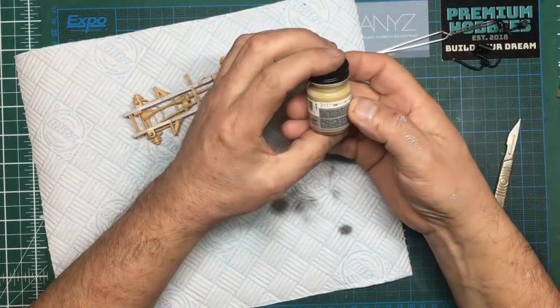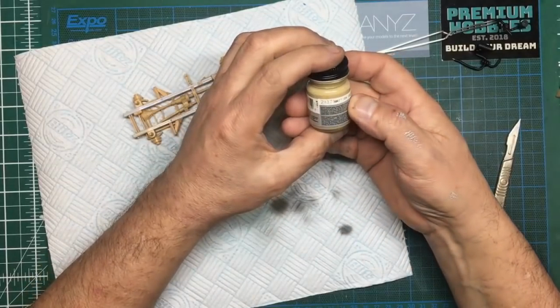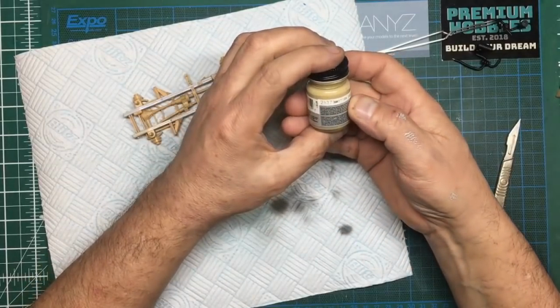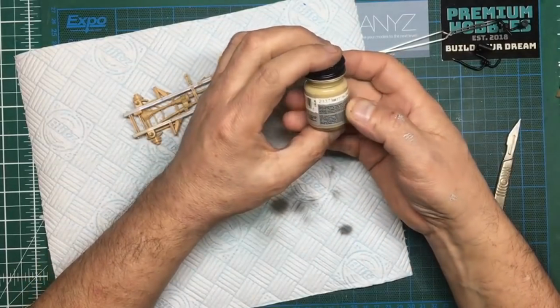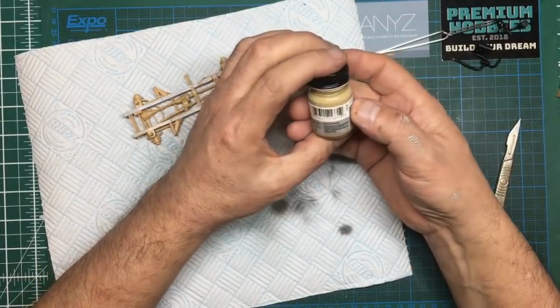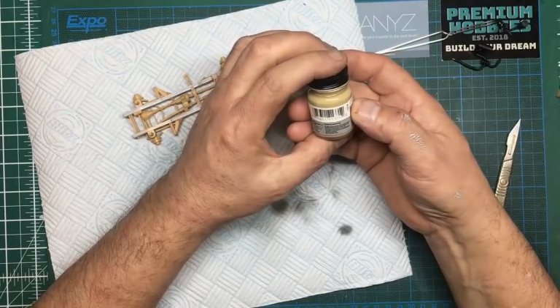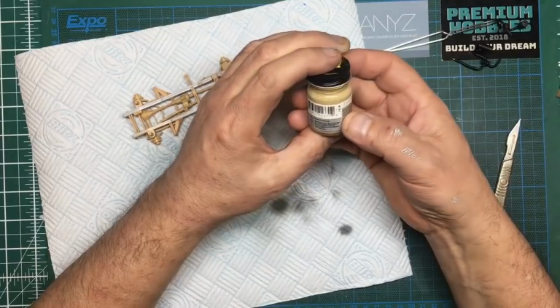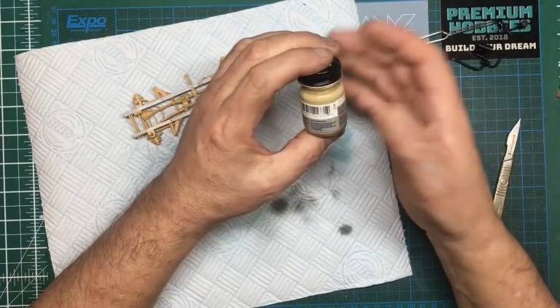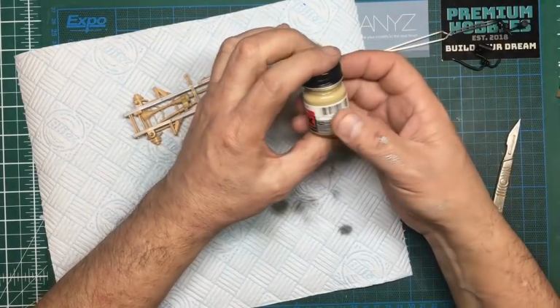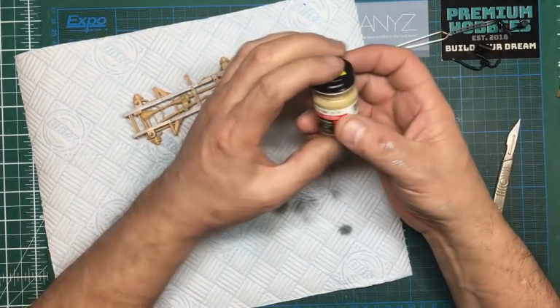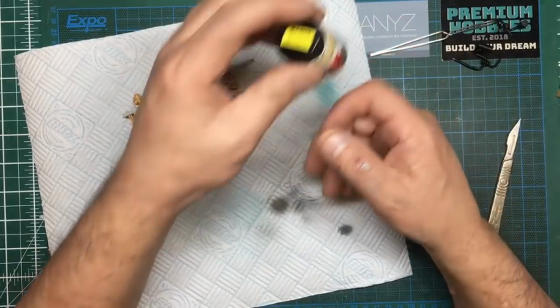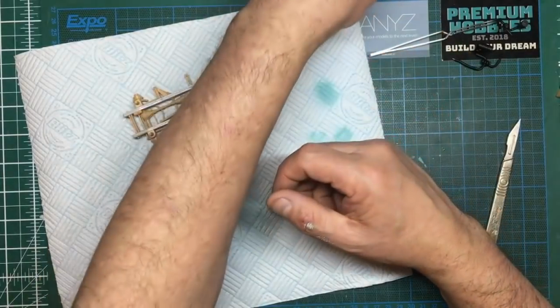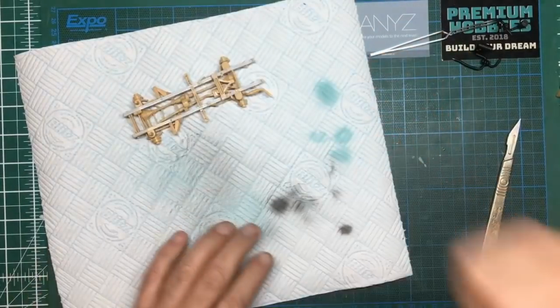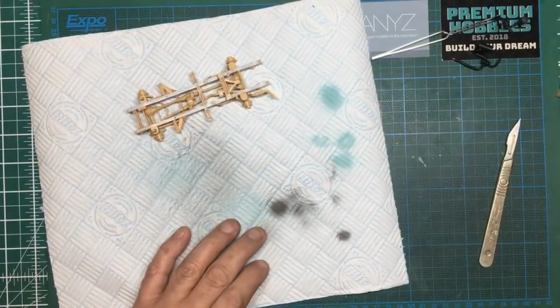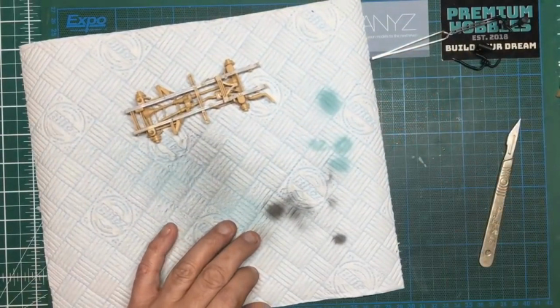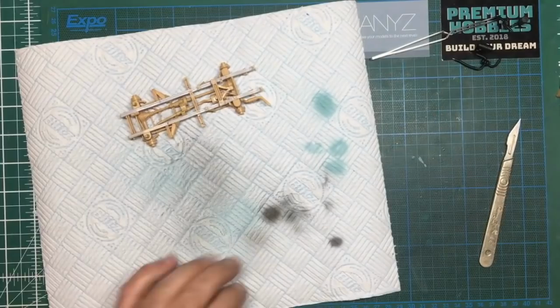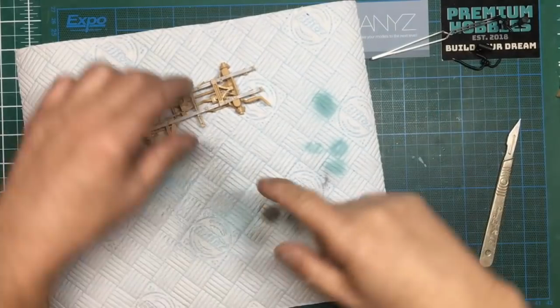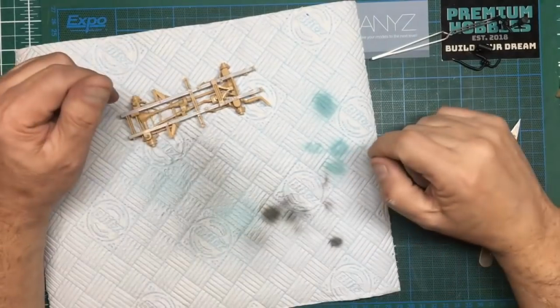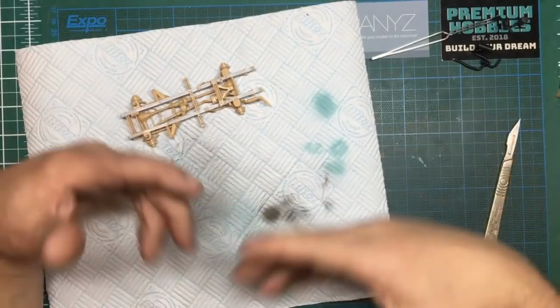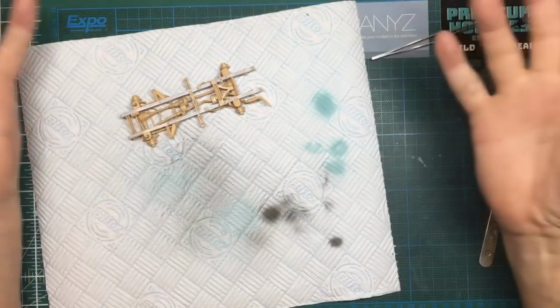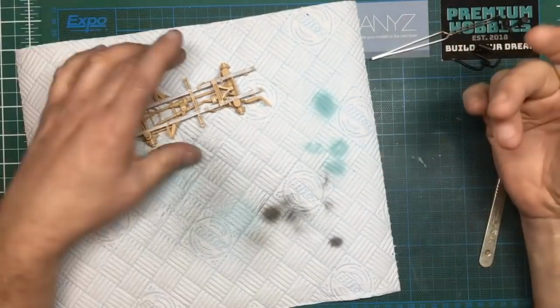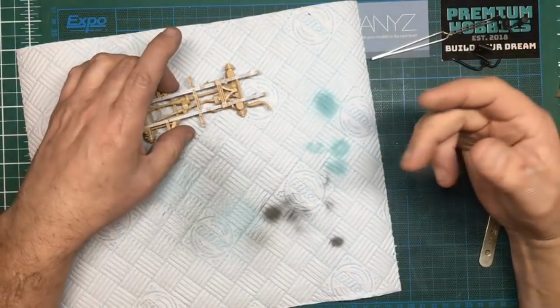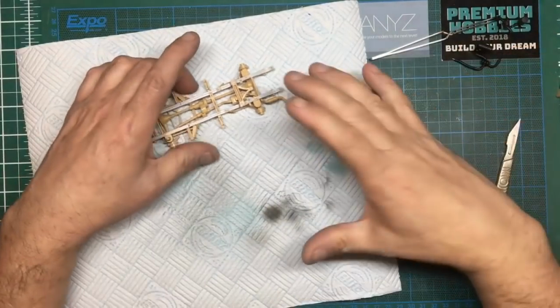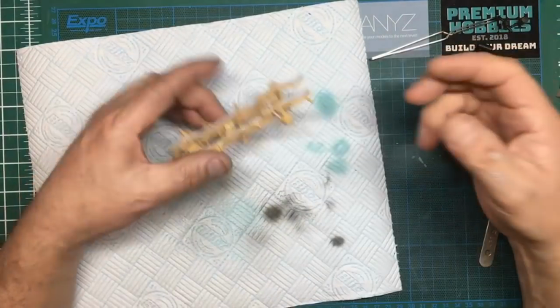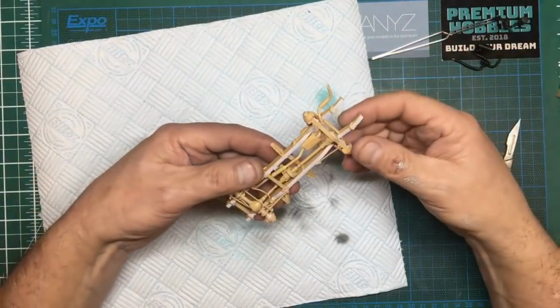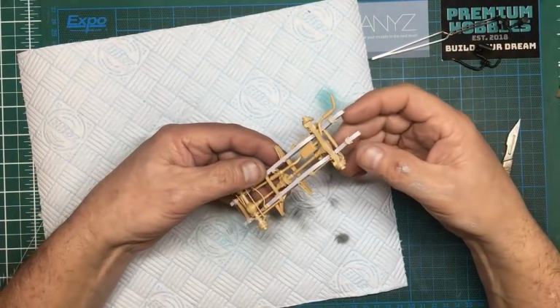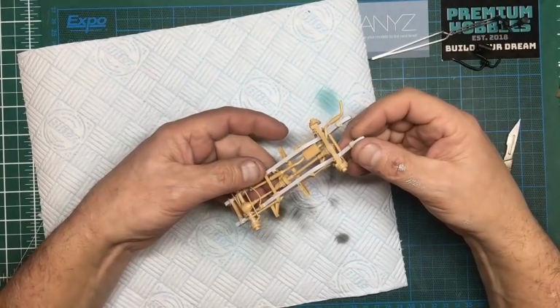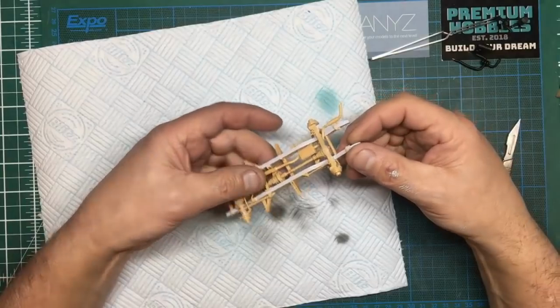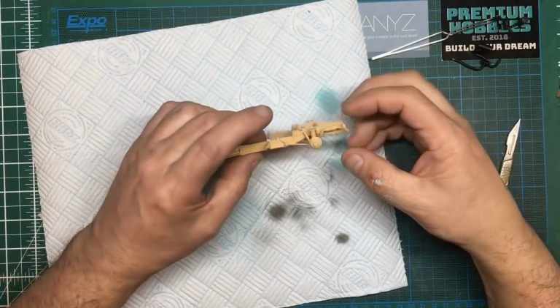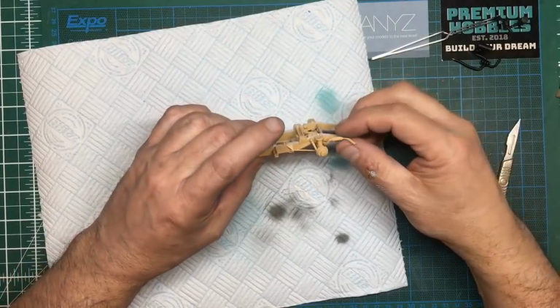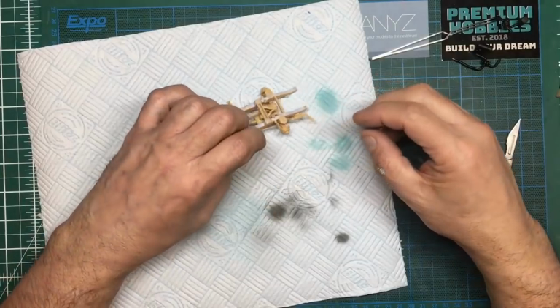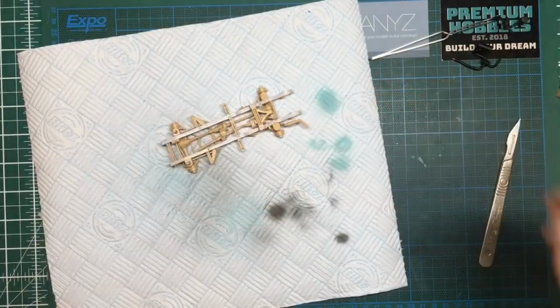I'm assuming I can thin this with enamel thinners, but what I'm concerned about is how on earth do you do your enamel washes if you've got enamel paint underneath. I guess you can seal it with acrylic, but then you've got another layer on there. Let me have a think and we'll see where we go from here.